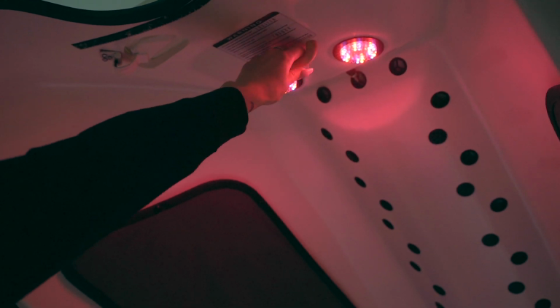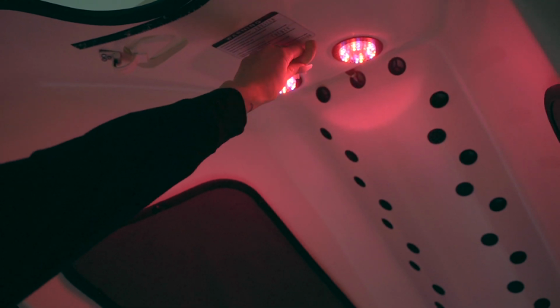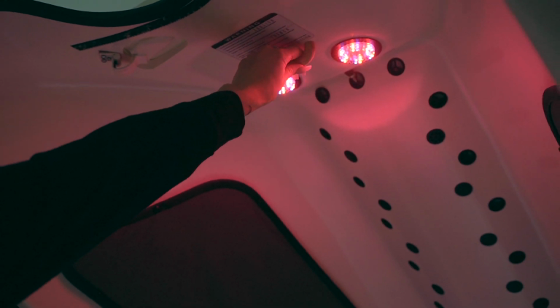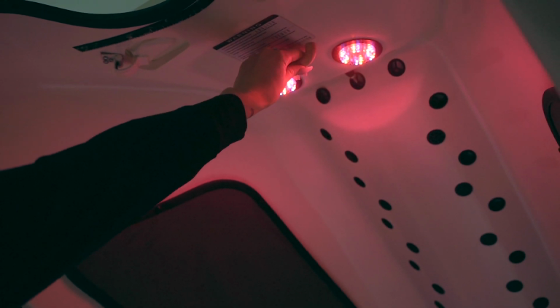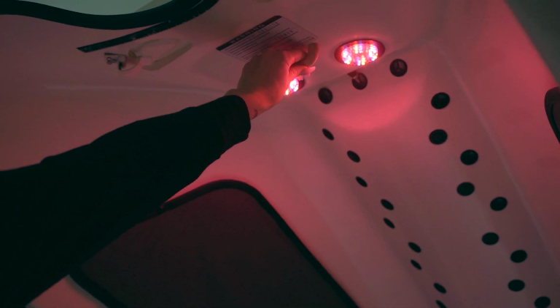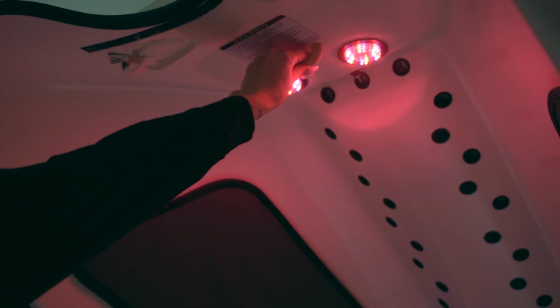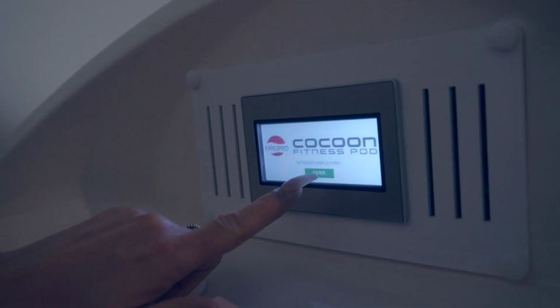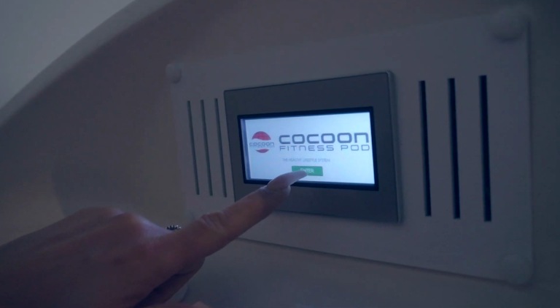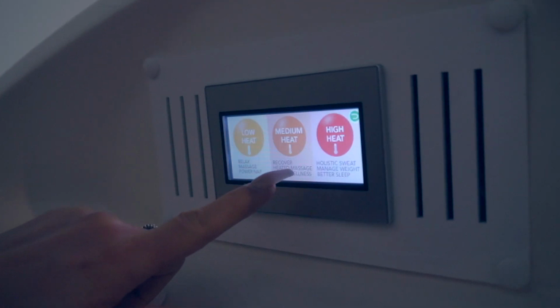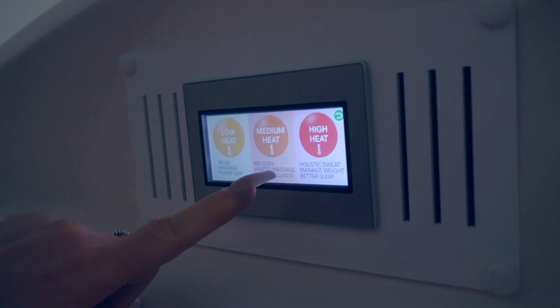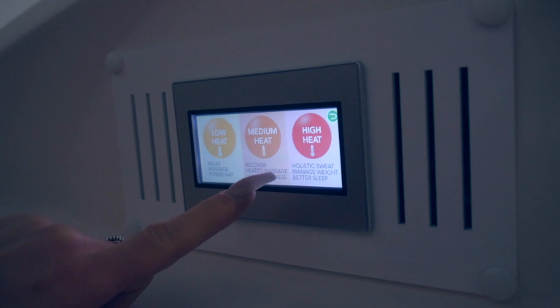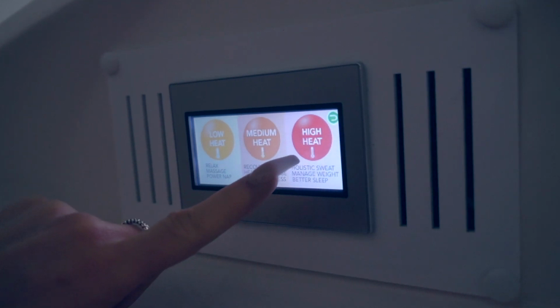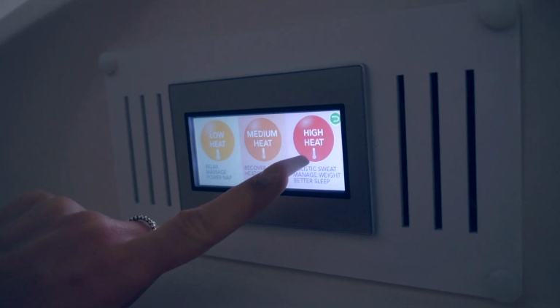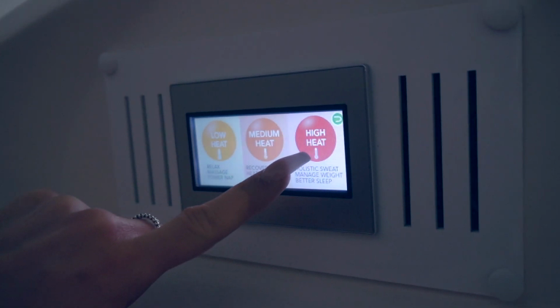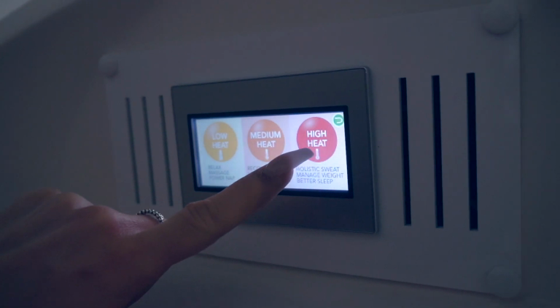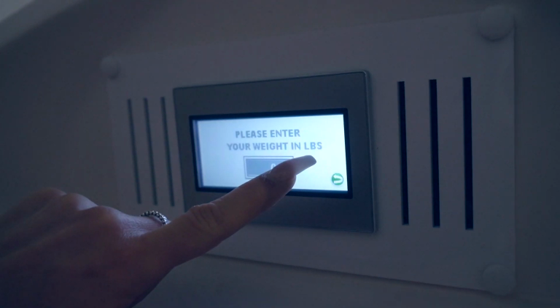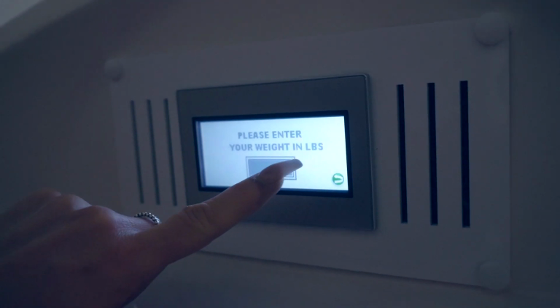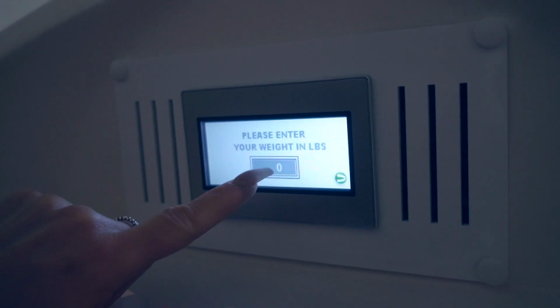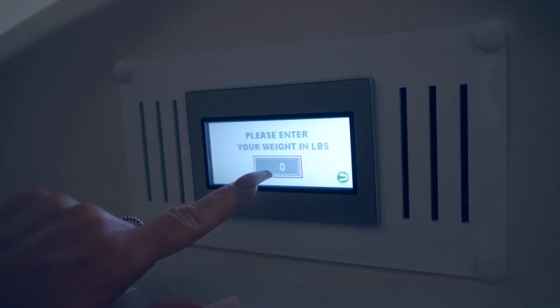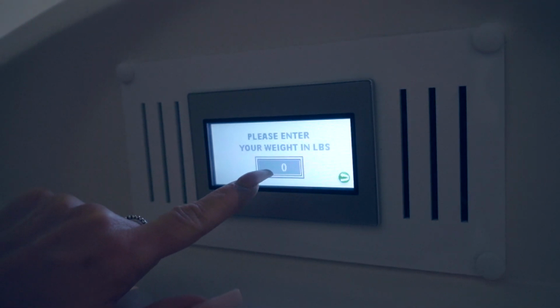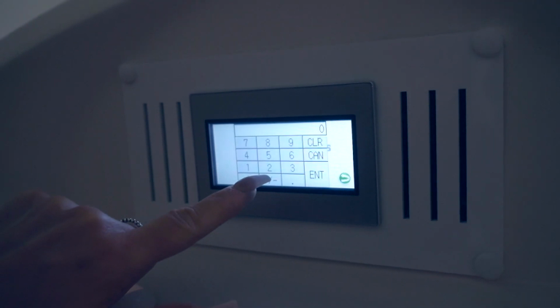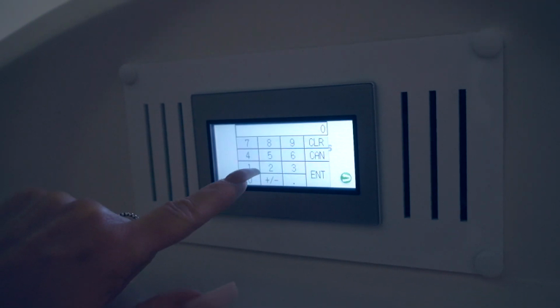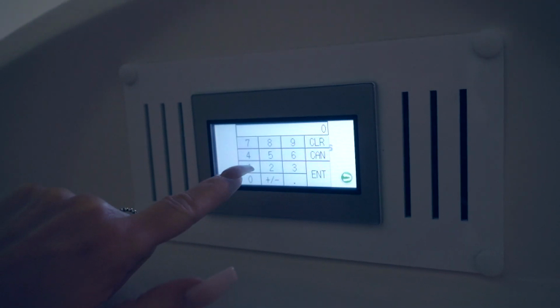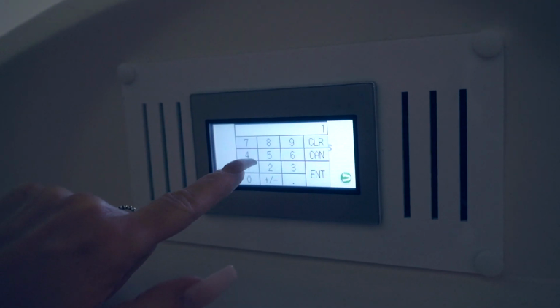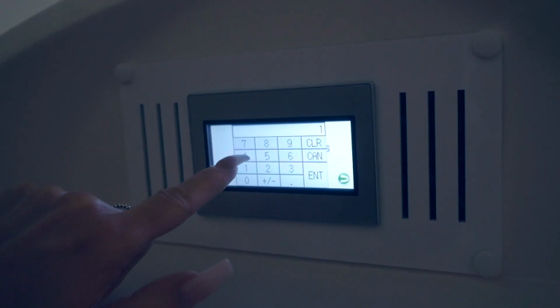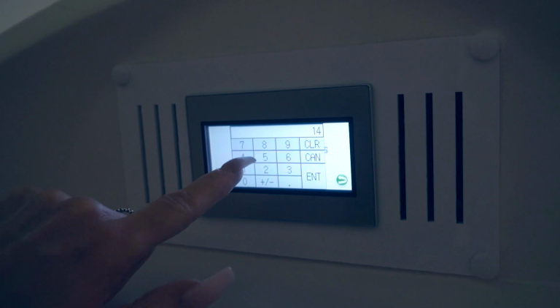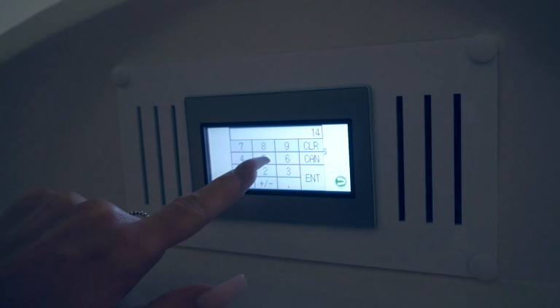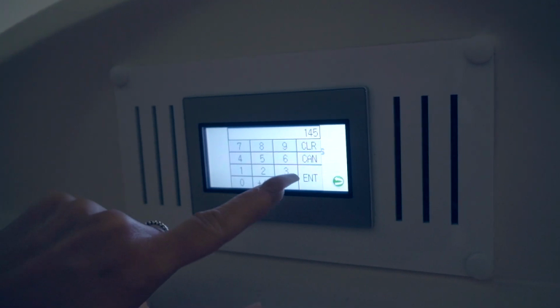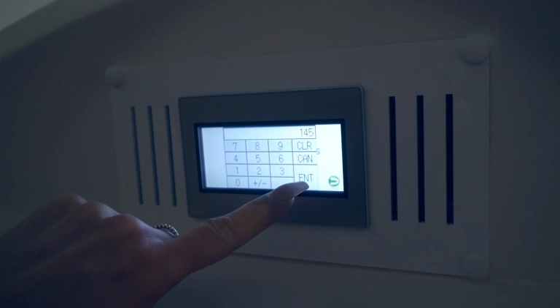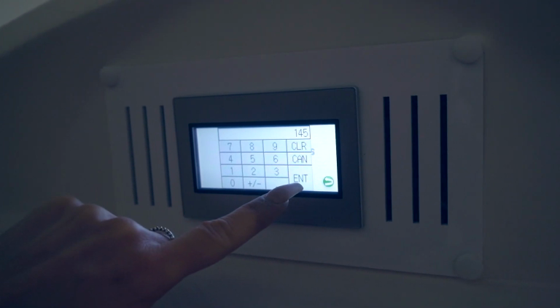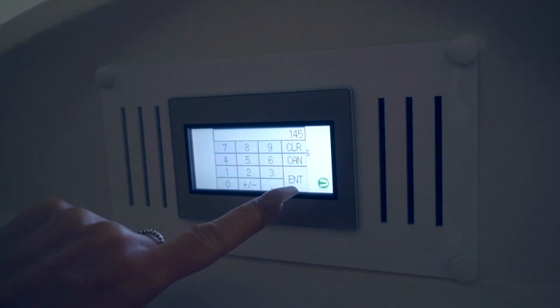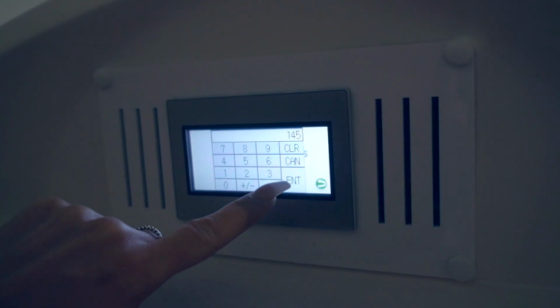Once inside the unit, you can control your session. You will select high heat on the touch screen. Press the gray button to enter in your current weight and press ENT. Once you hit enter, the pod will start.